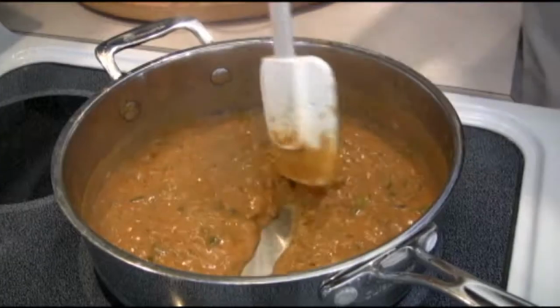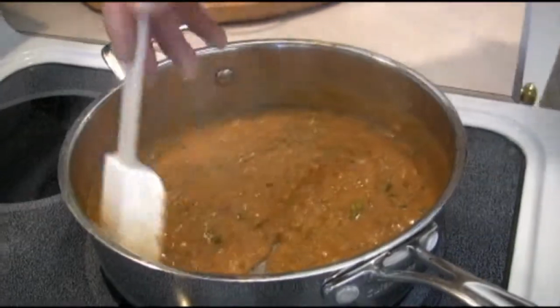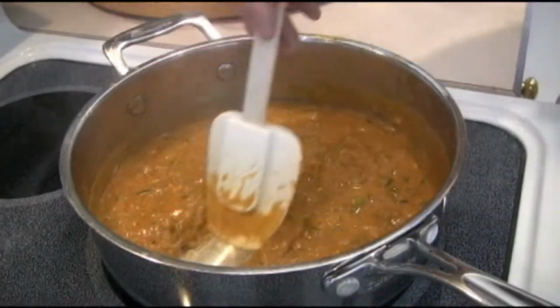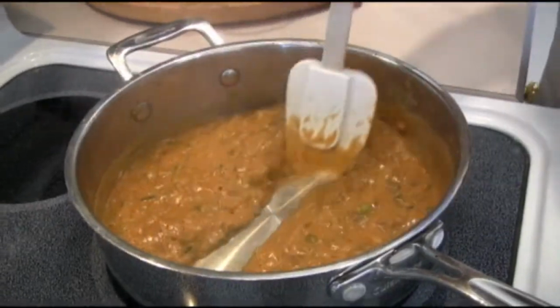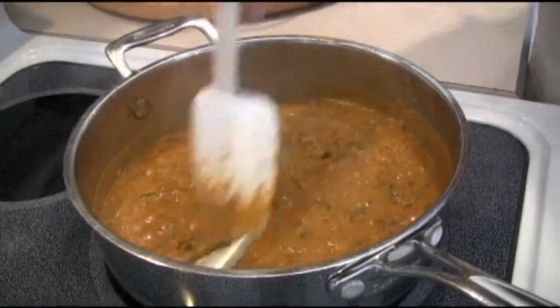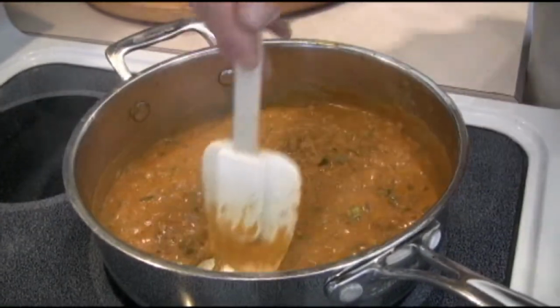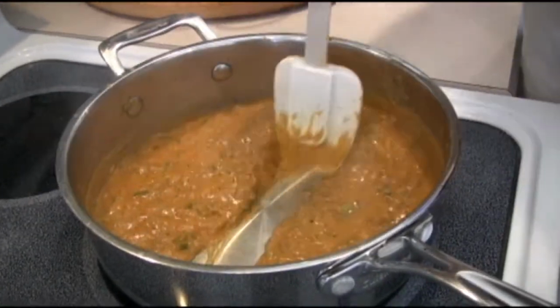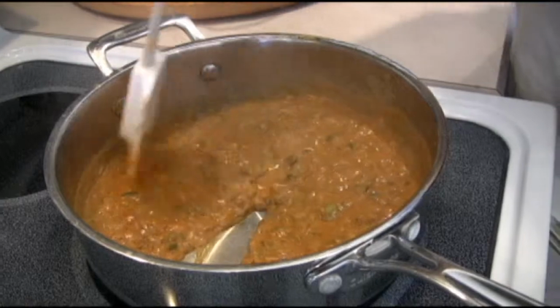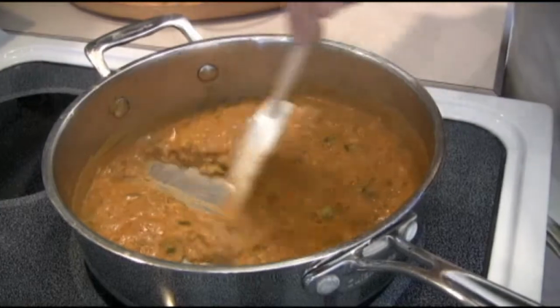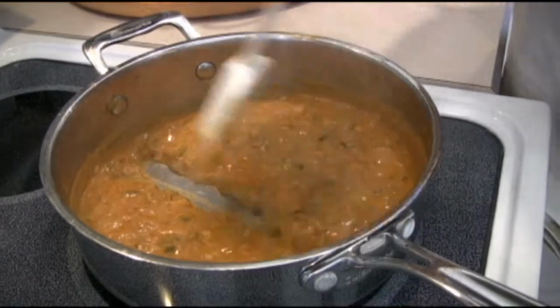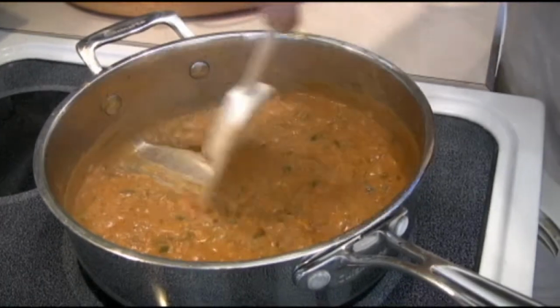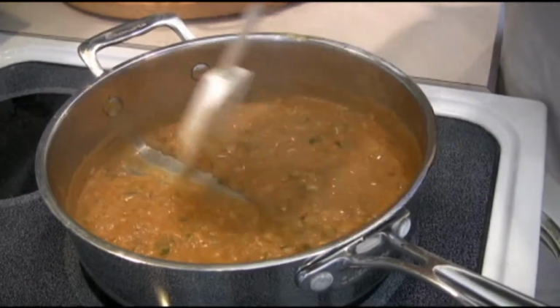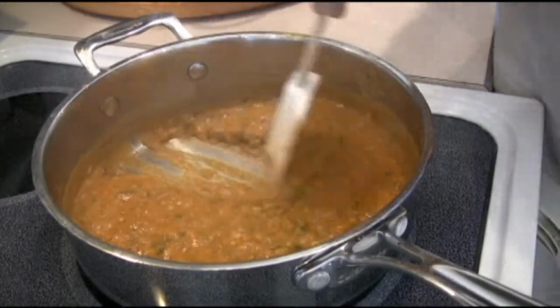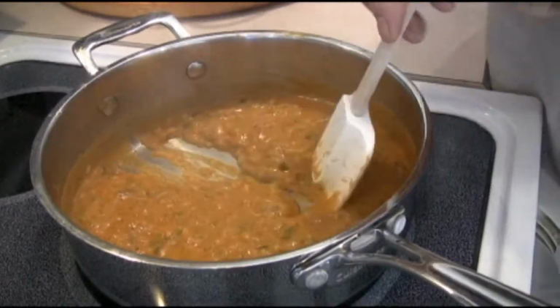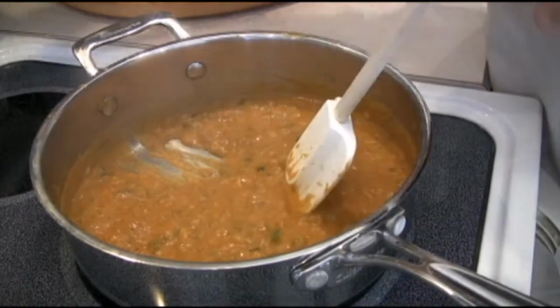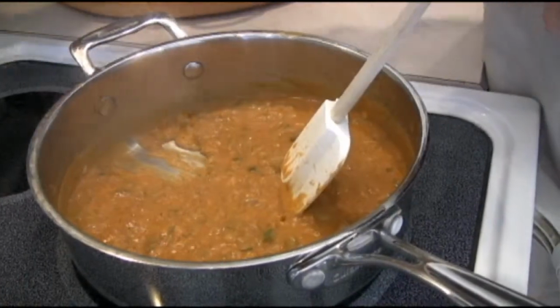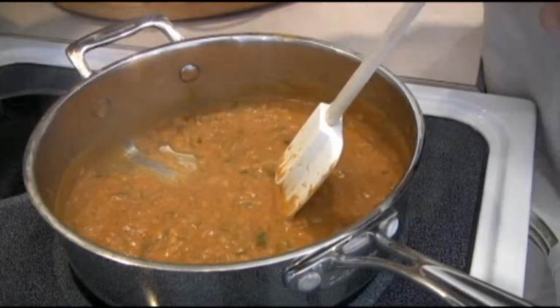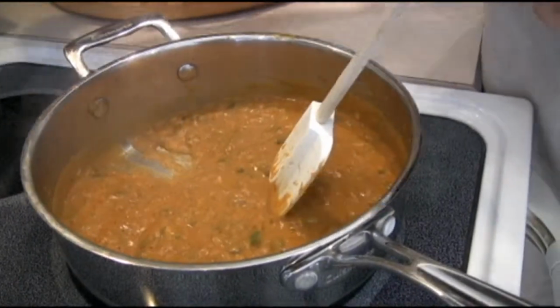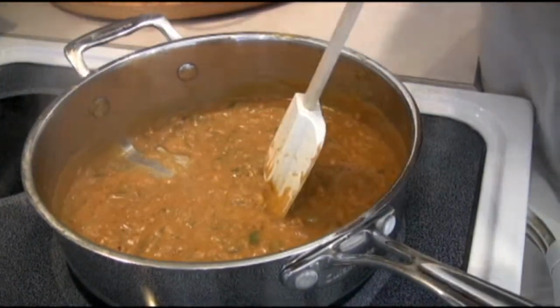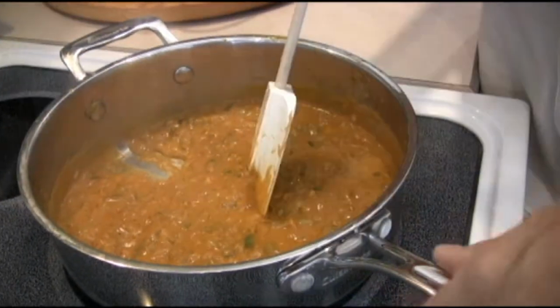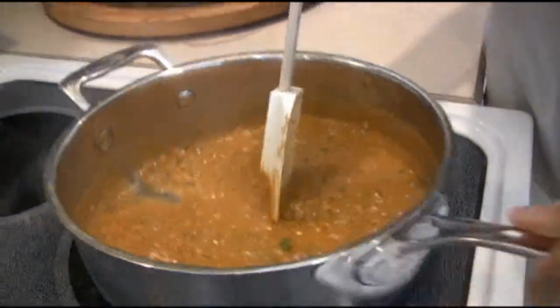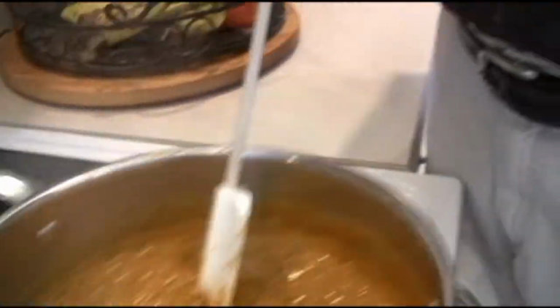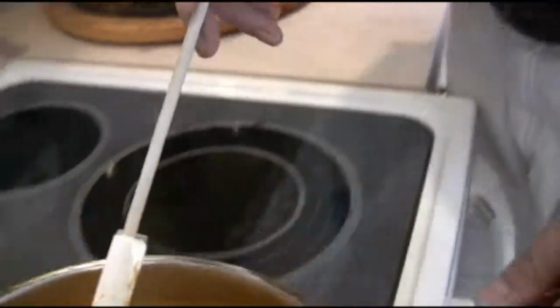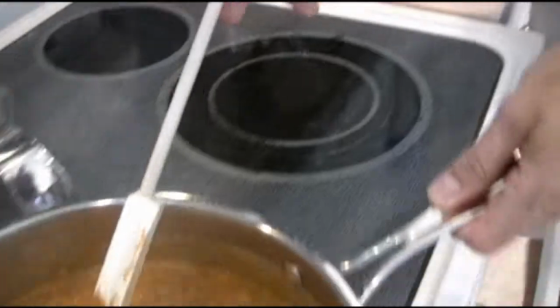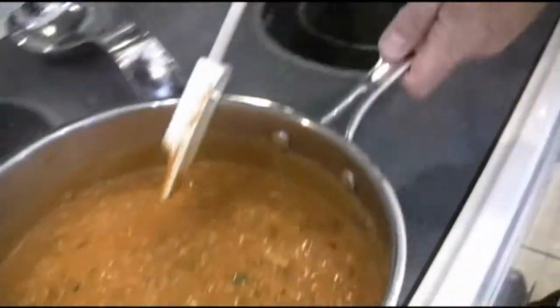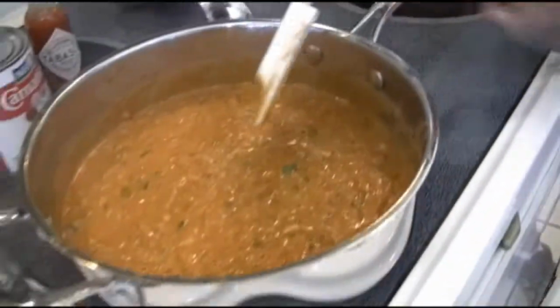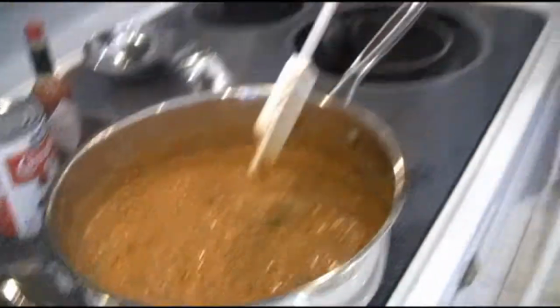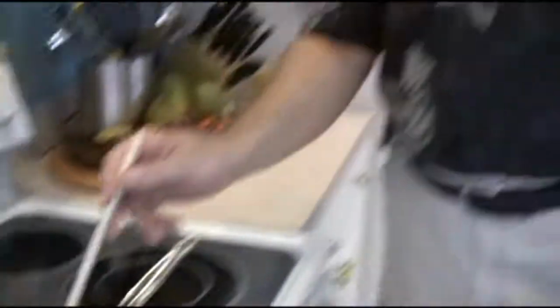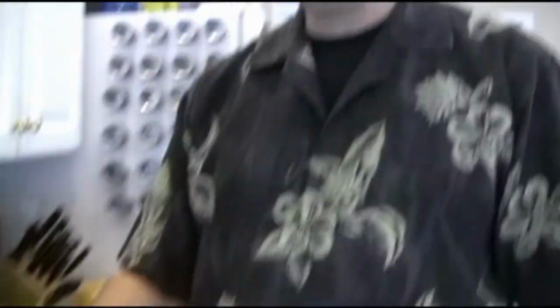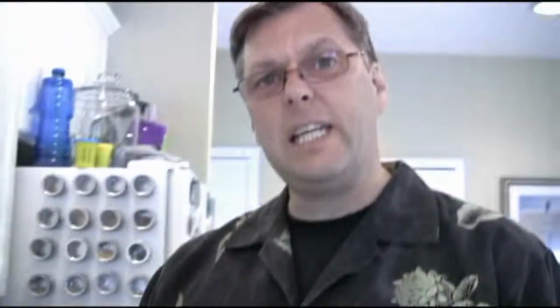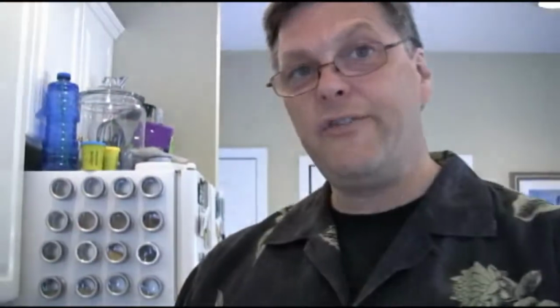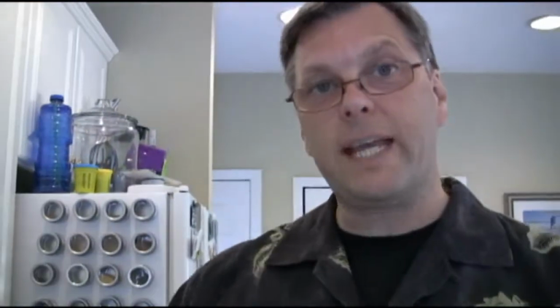It's been cooking for three minutes. You see how clean it is on the bottom? This is absolutely perfect. We're going to turn off the heat, take it off the heat, and let it cool down to room temperature.